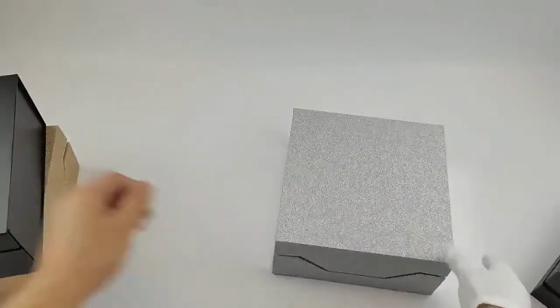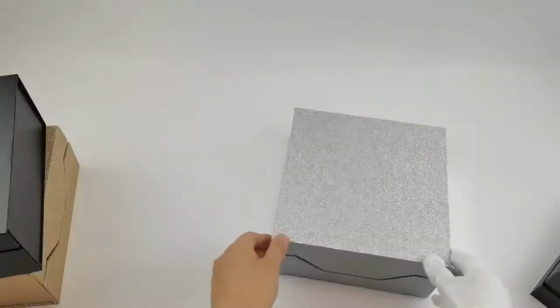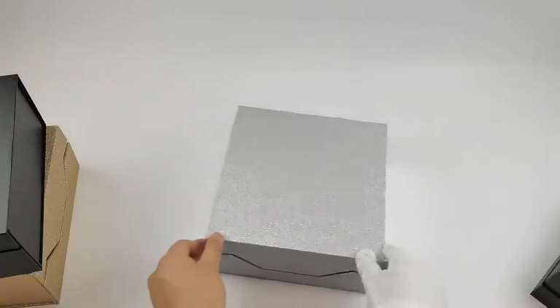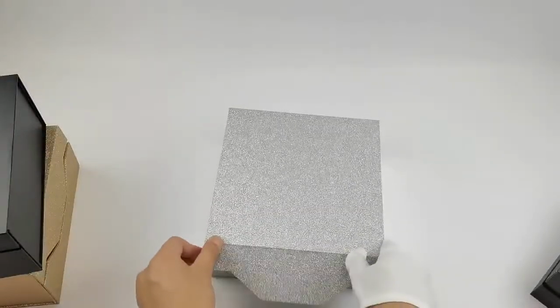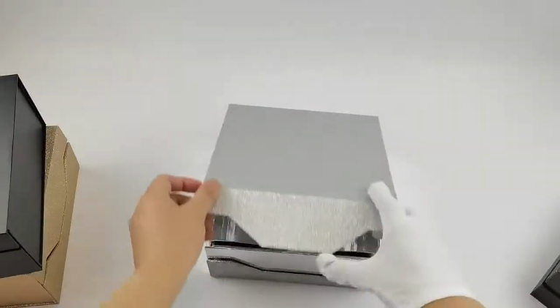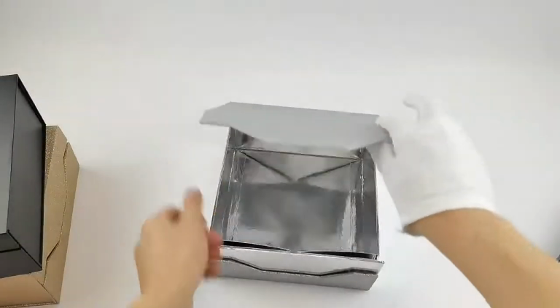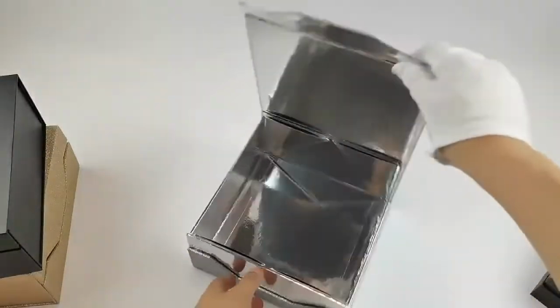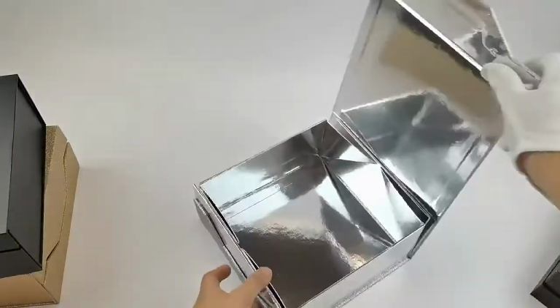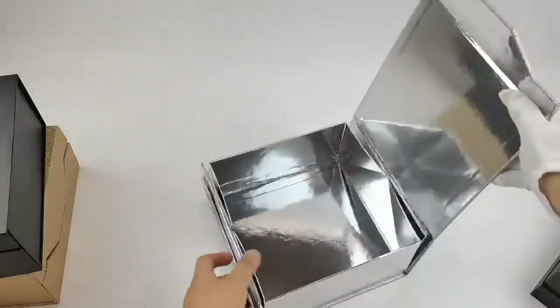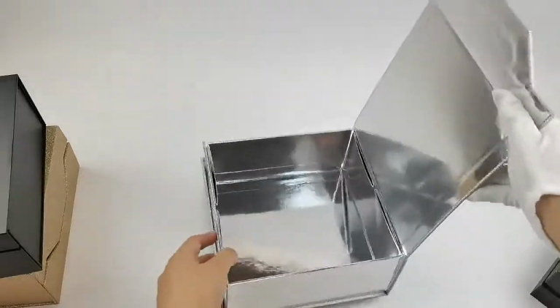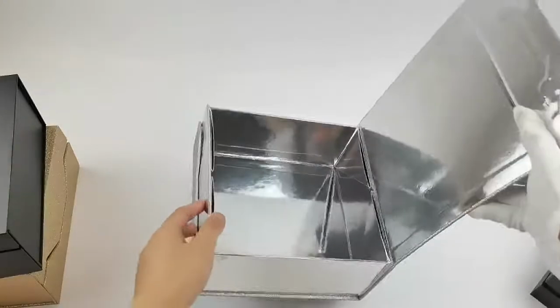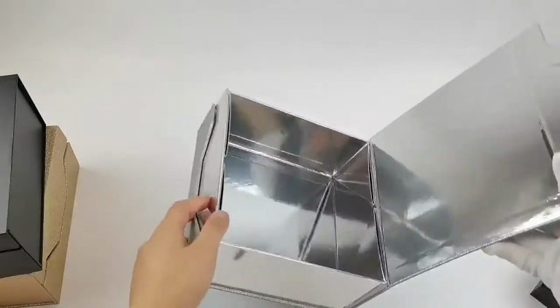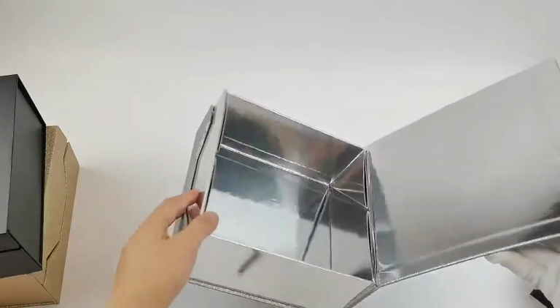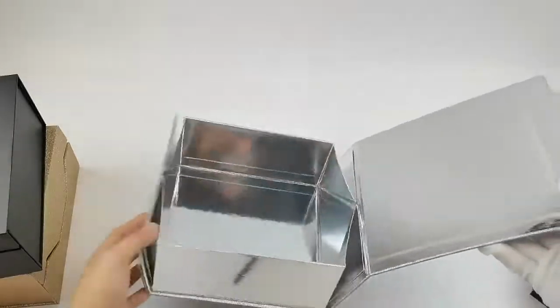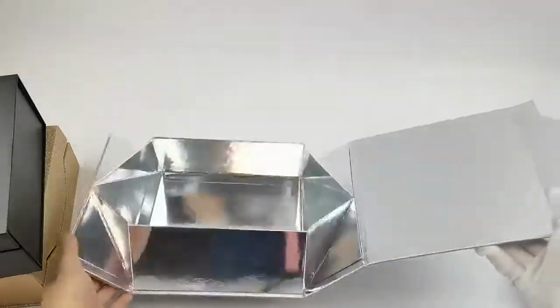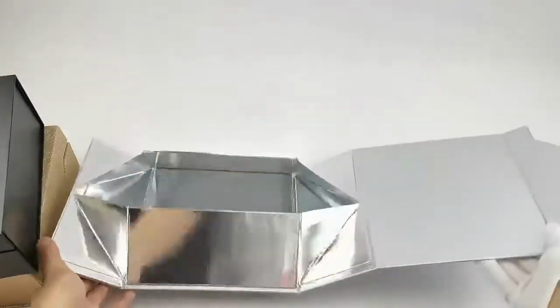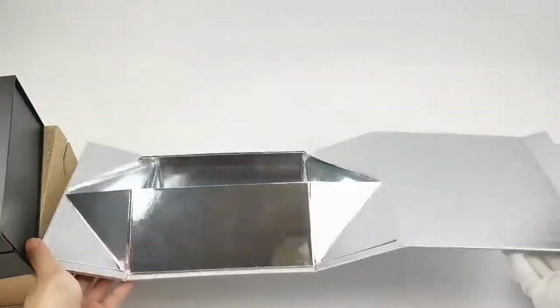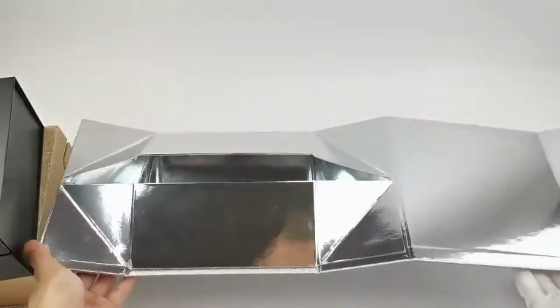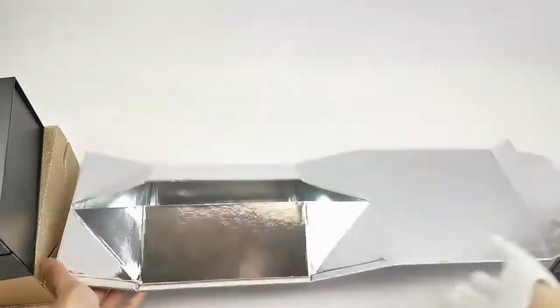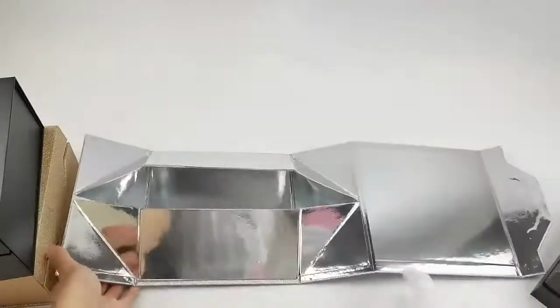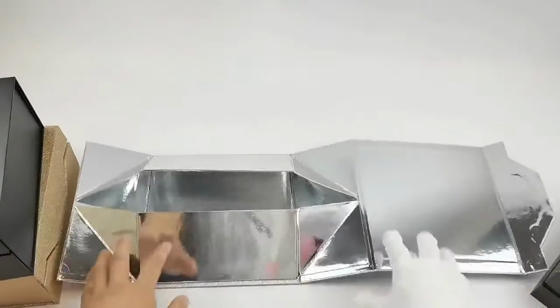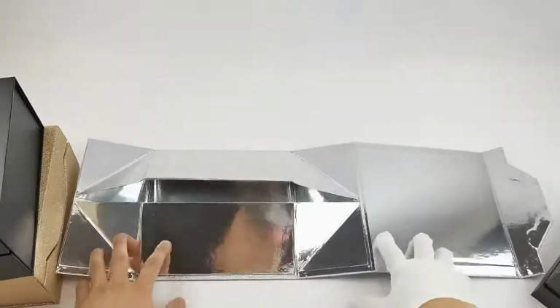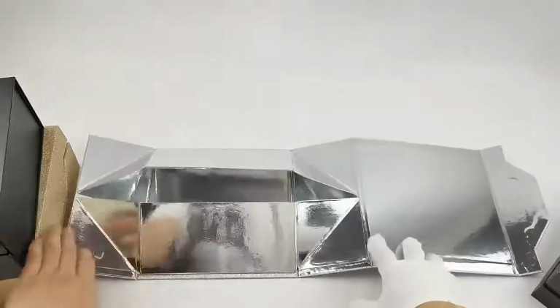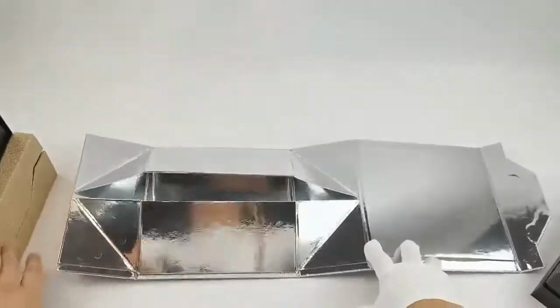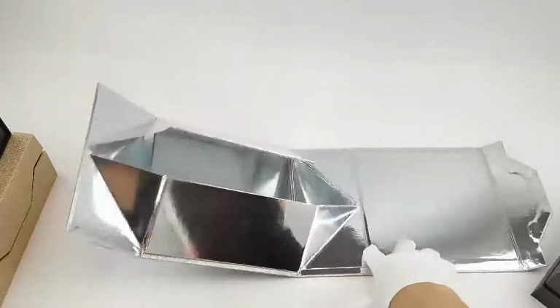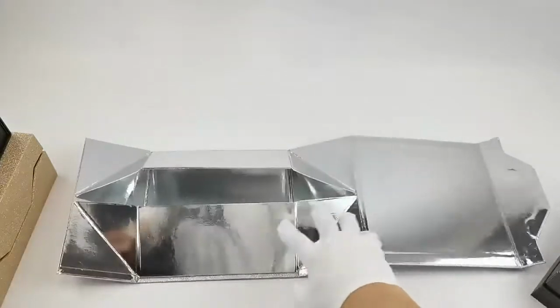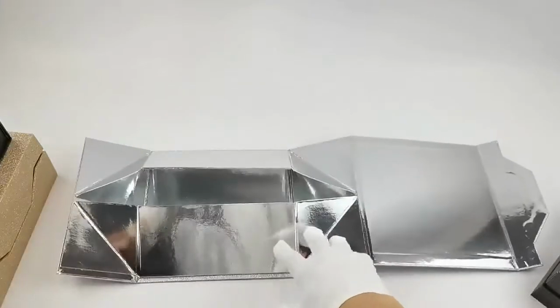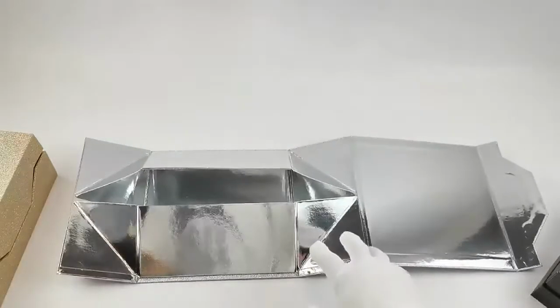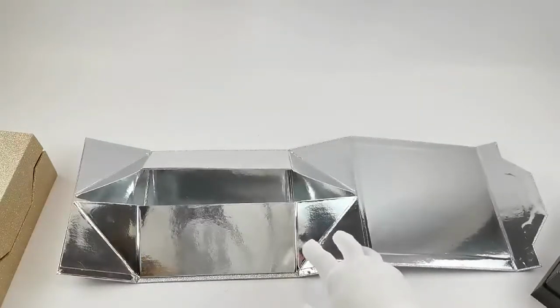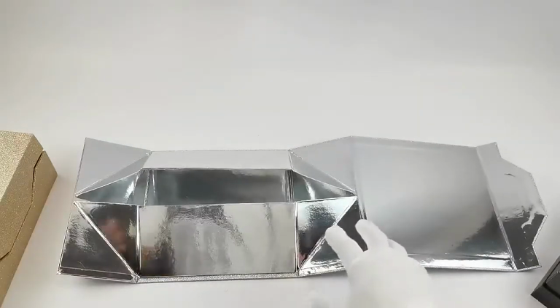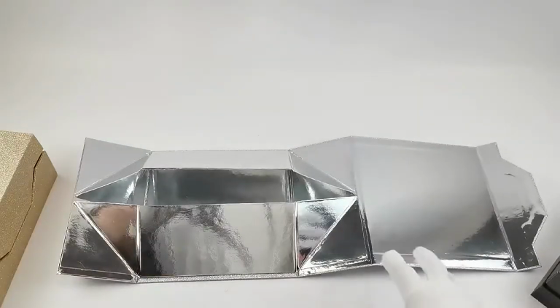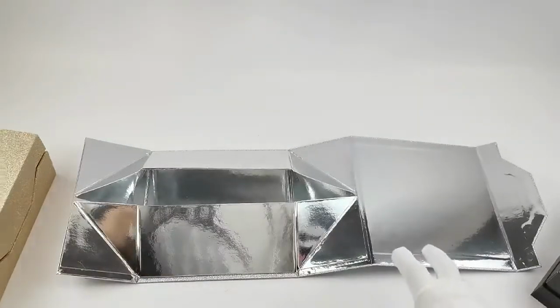You can see inside with silver paper — it's luxury and affordable. When shipping and transporting, it will save transport costs.